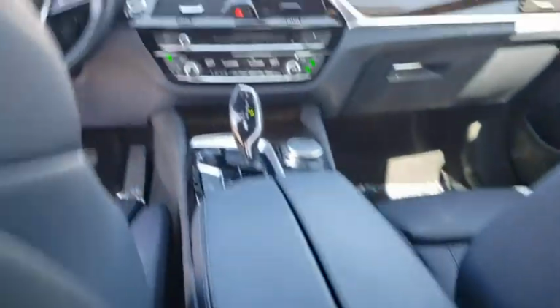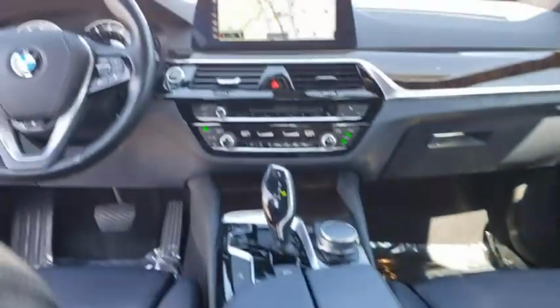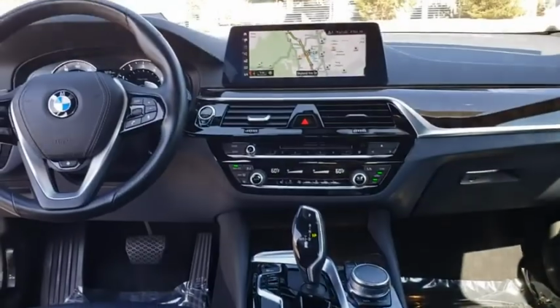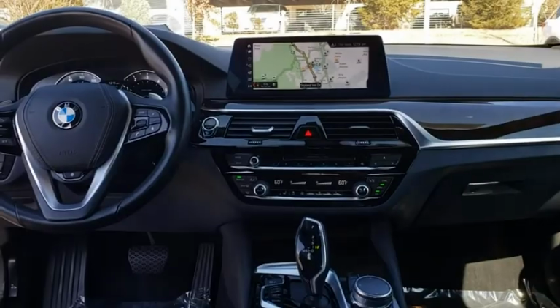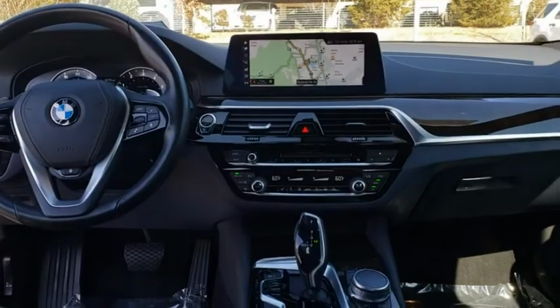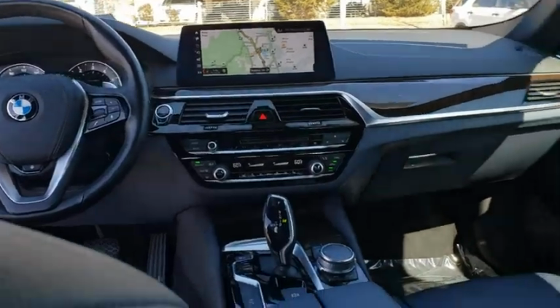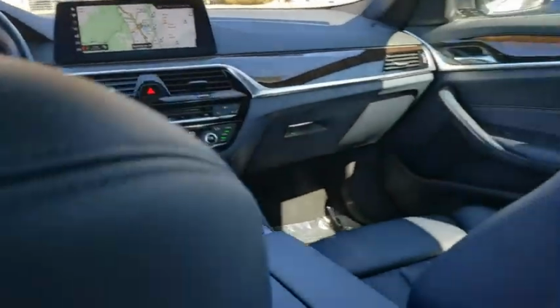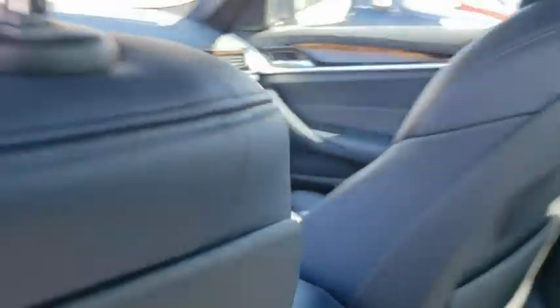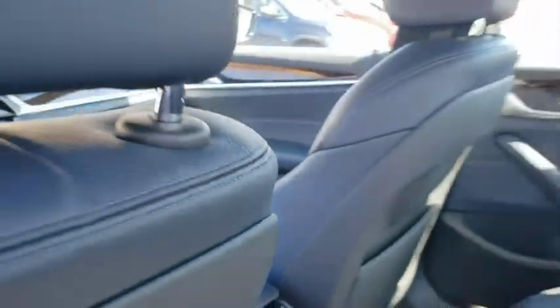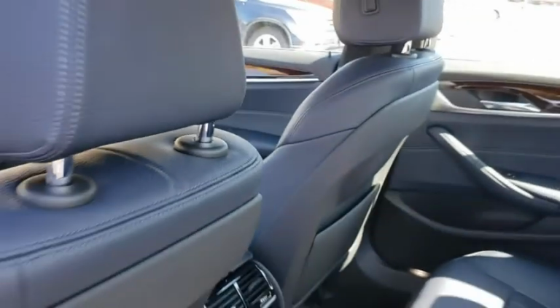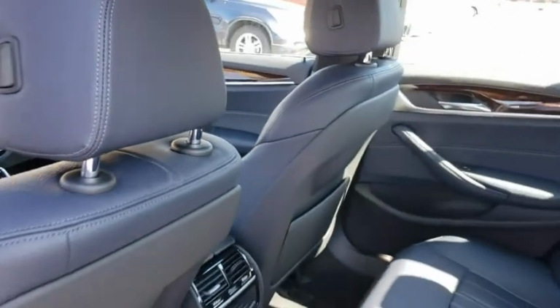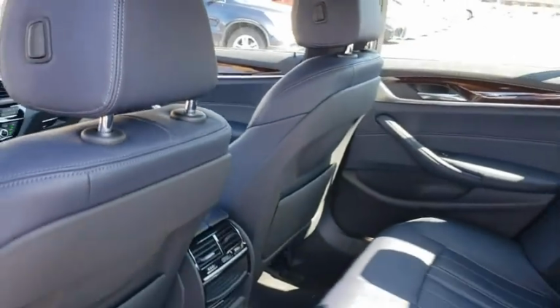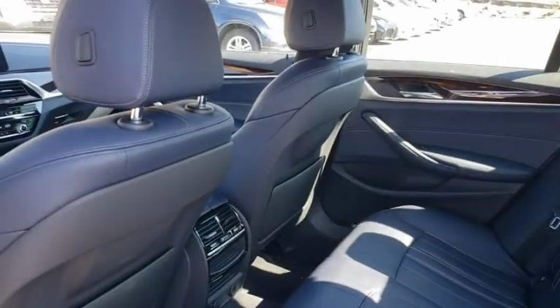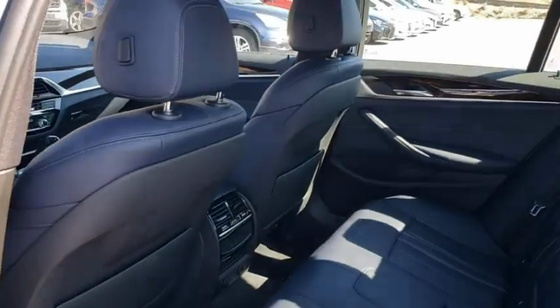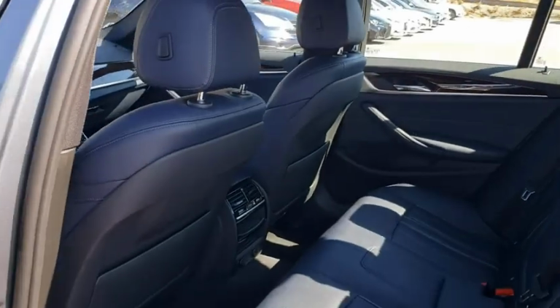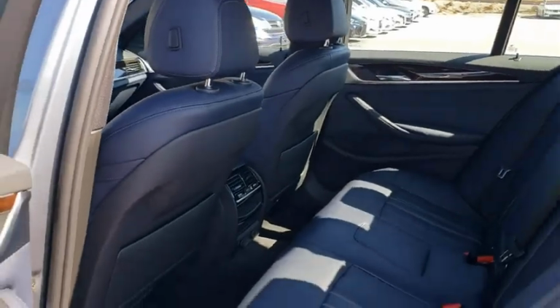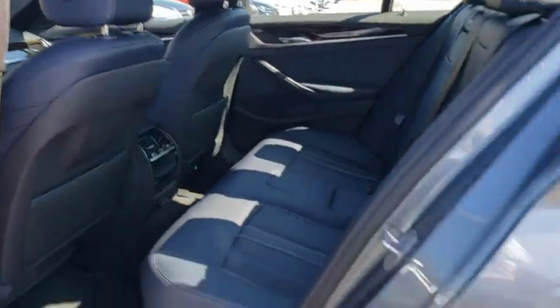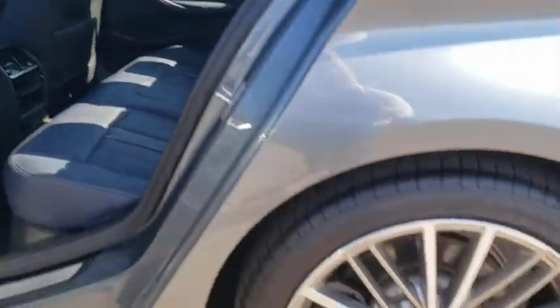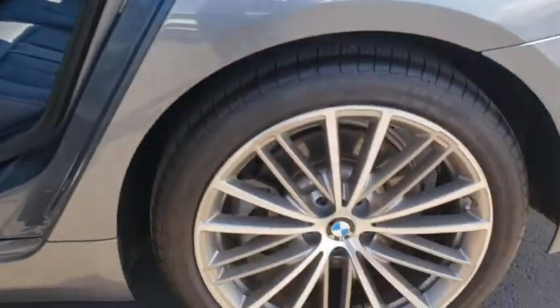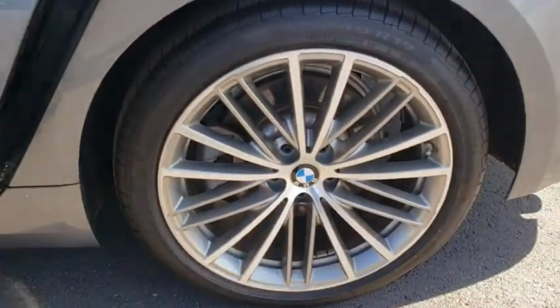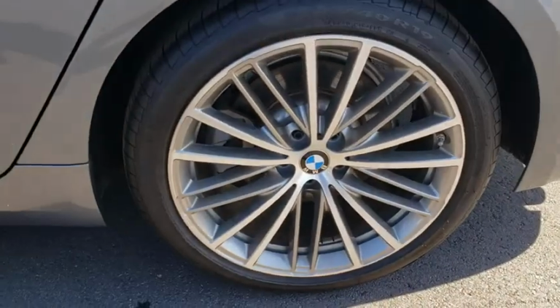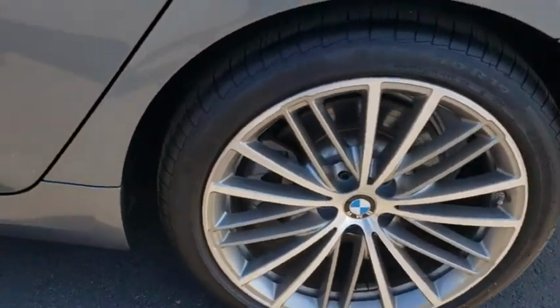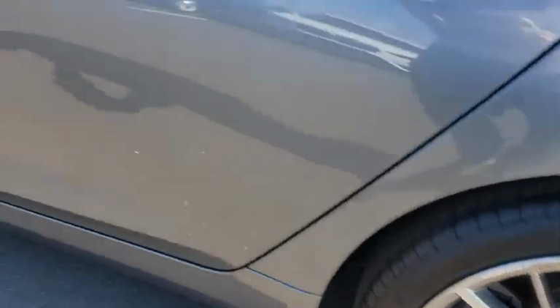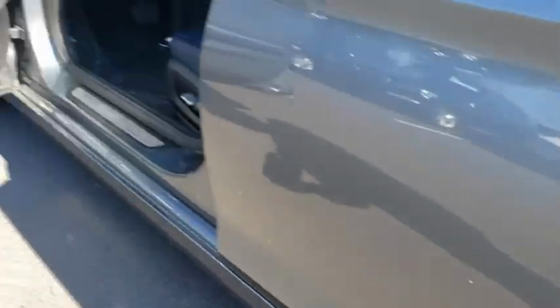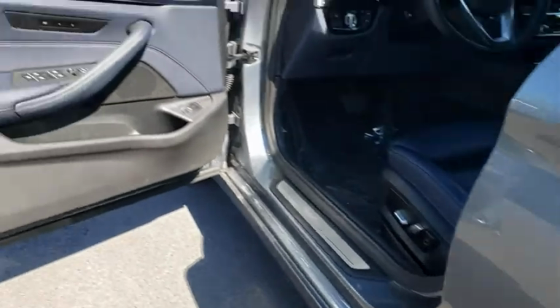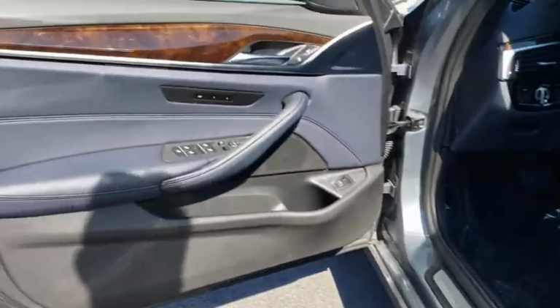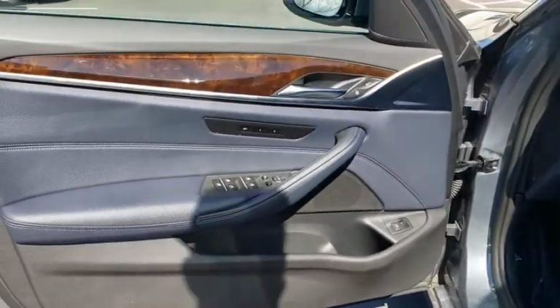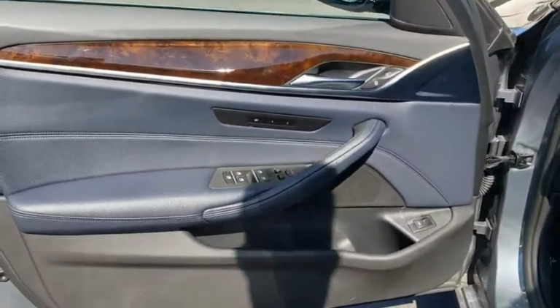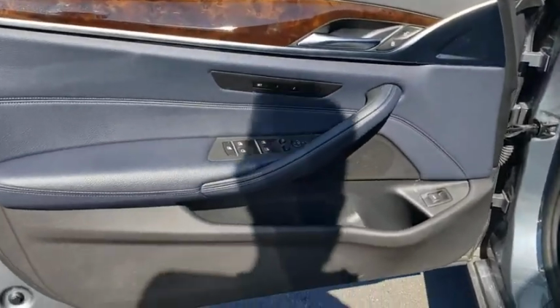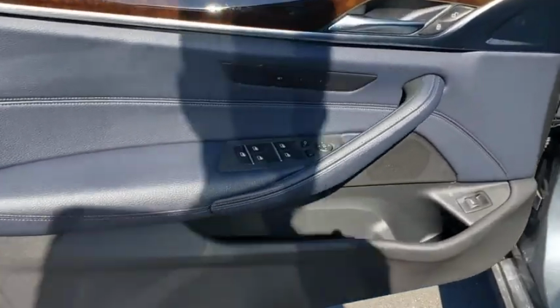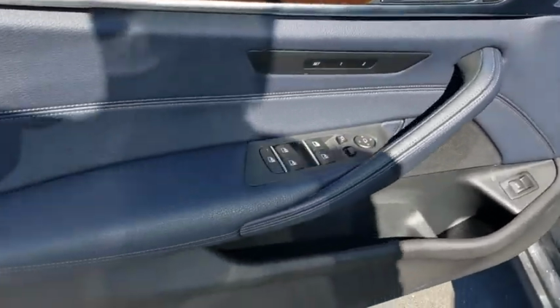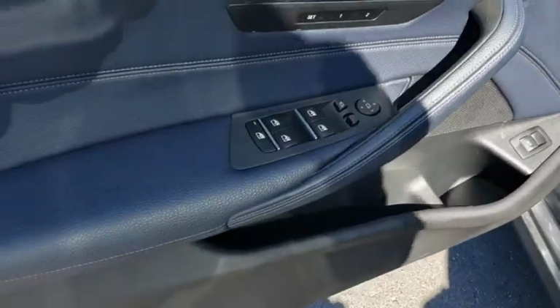Bluetooth, adjustable steering wheel, power steering, cruise control, auto-dimming rear-view mirror, floor mats, aluminum wheels, four-wheel disc brakes, hard disc drive media storage.